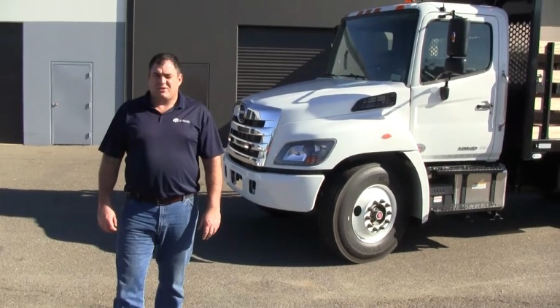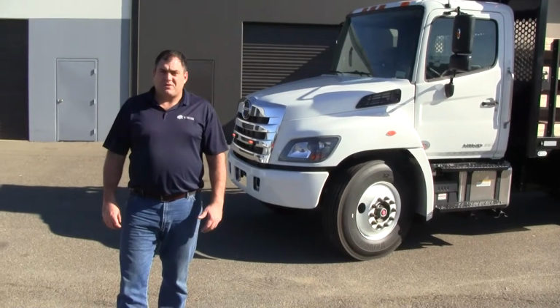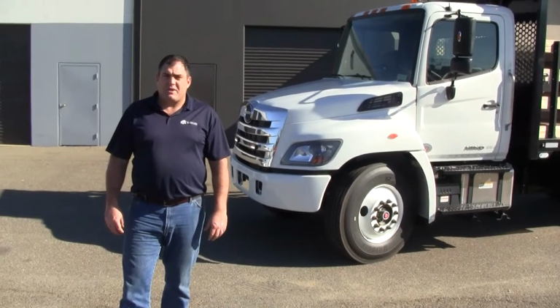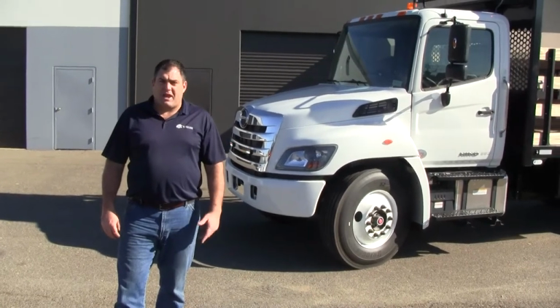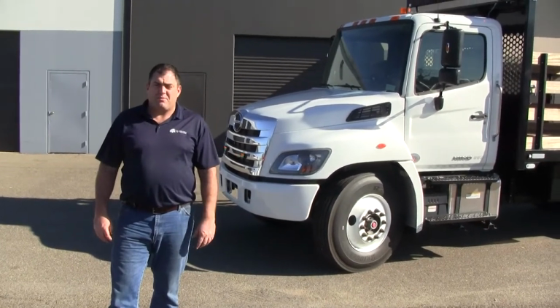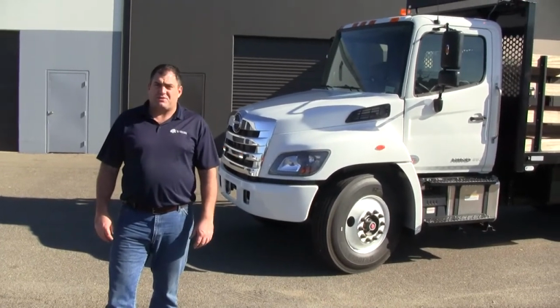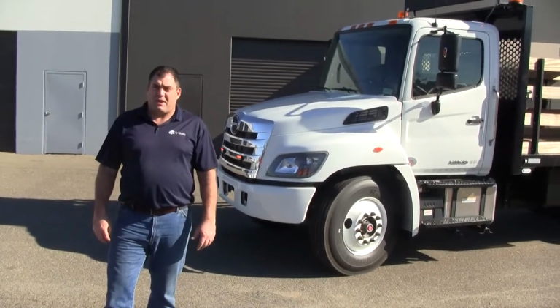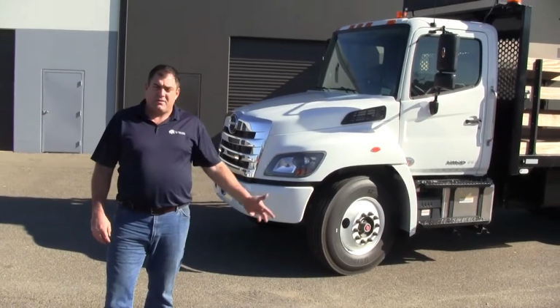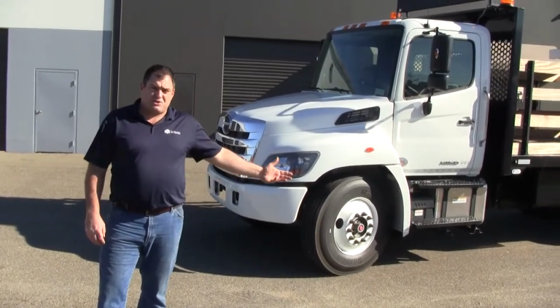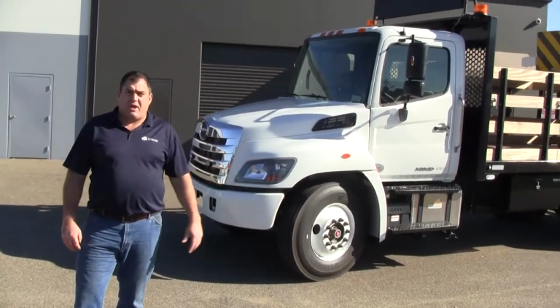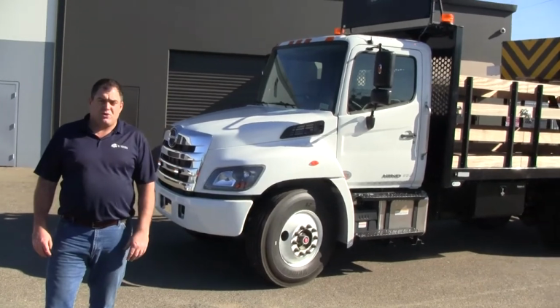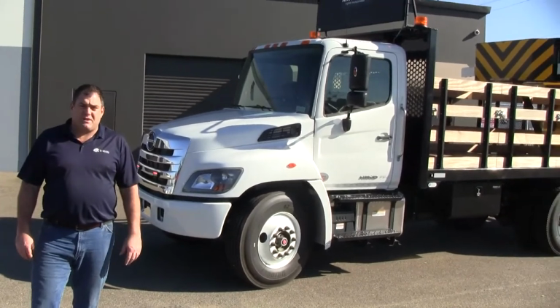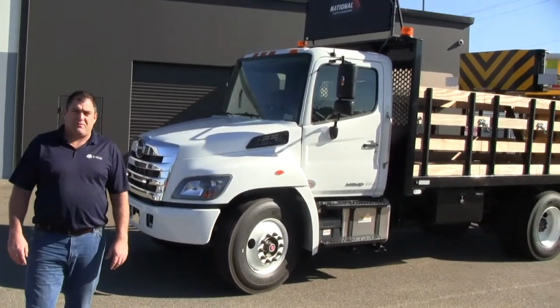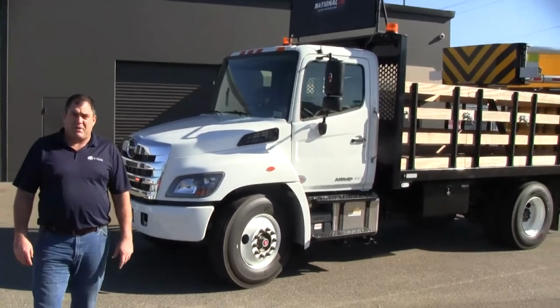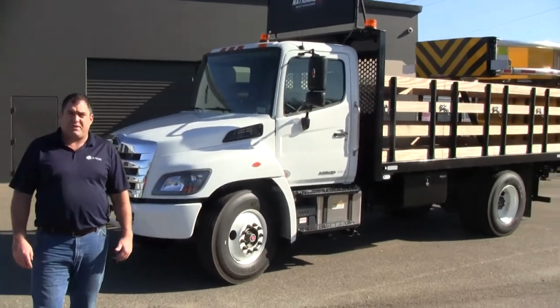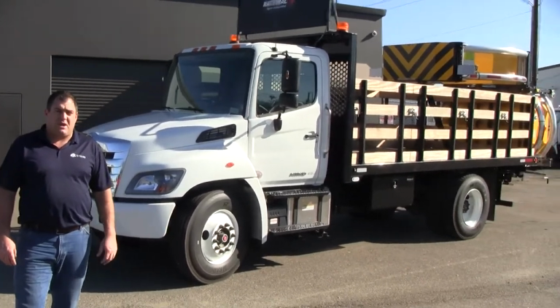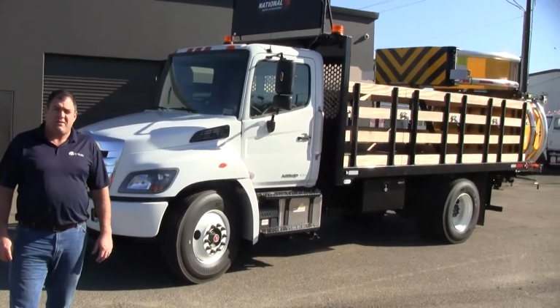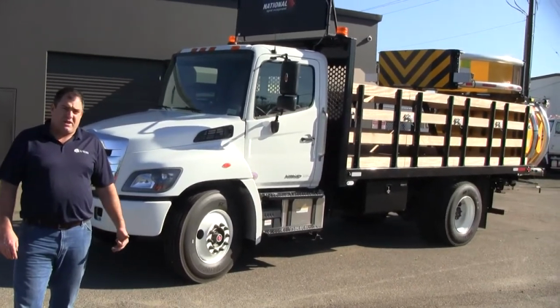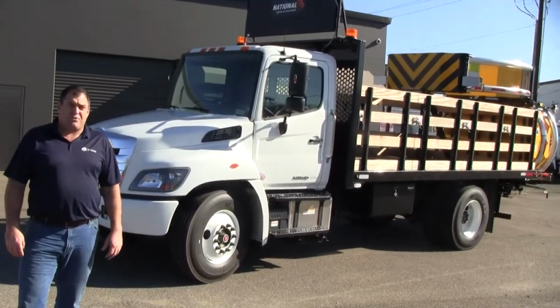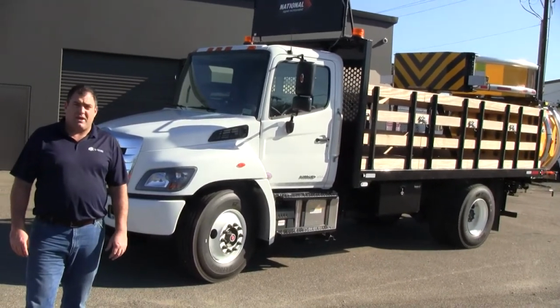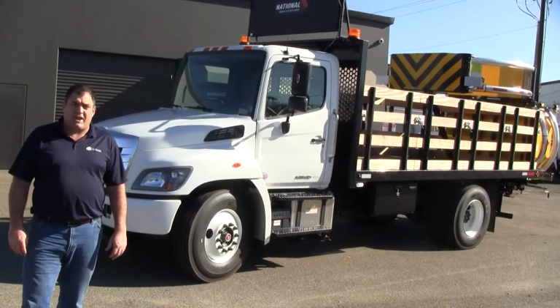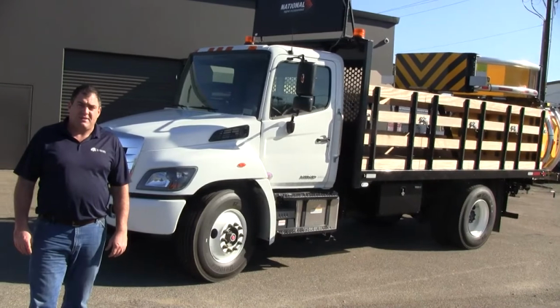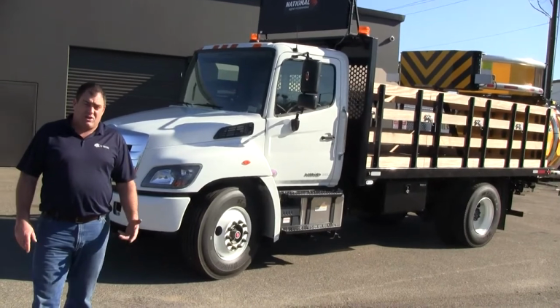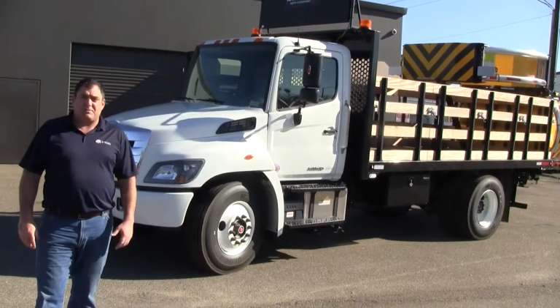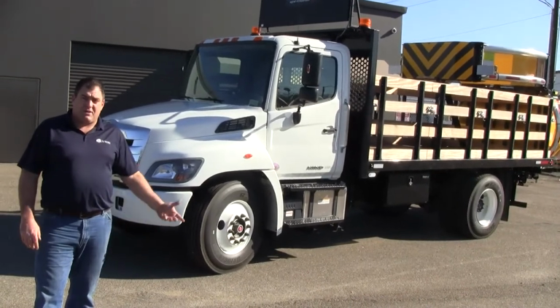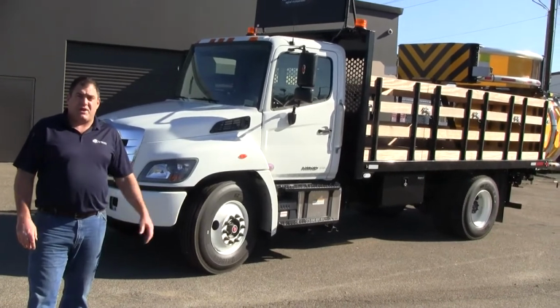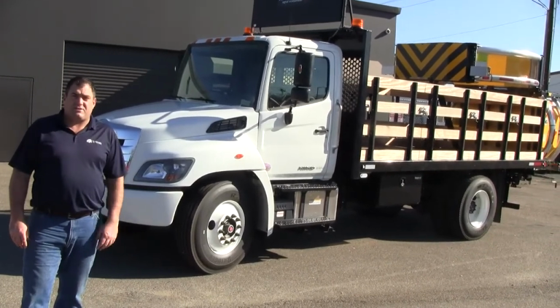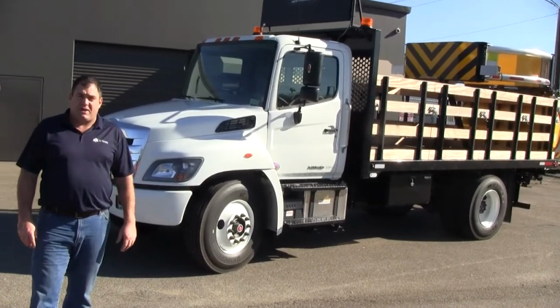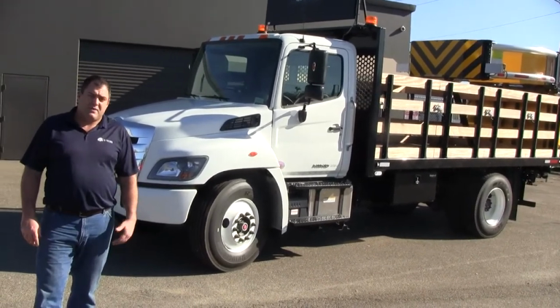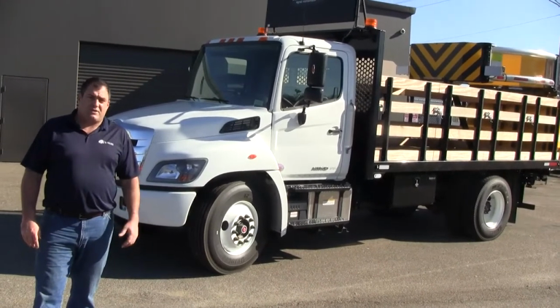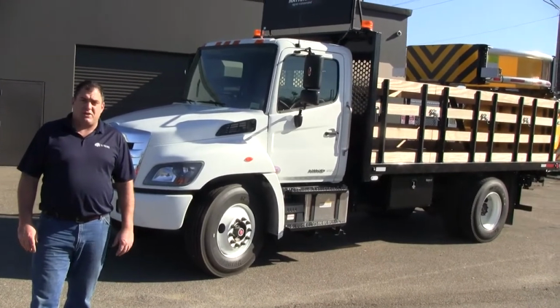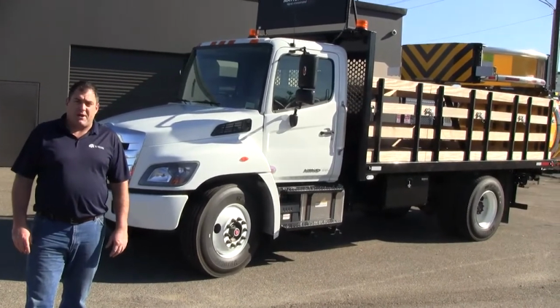Good afternoon. I'm Sam with Ennovin Truck Body, here to show you a new 16-foot flatbed with a TMA on a Hino 338 chassis. It's a unique opportunity — this truck is actually for sale, so I'd like to show you a little bit about it.